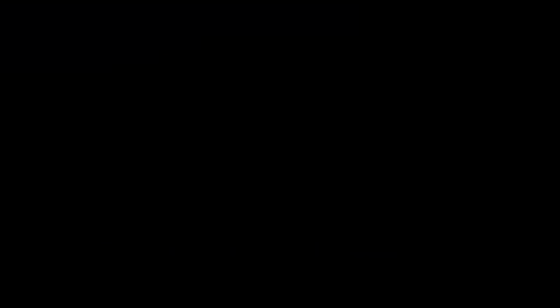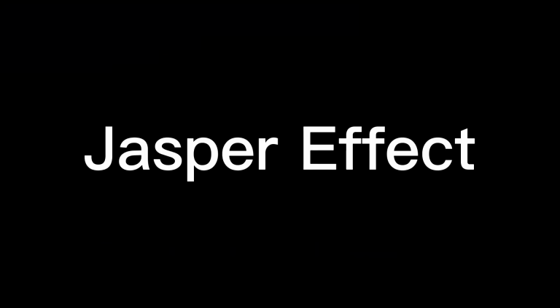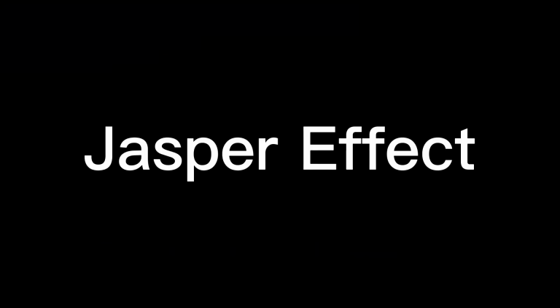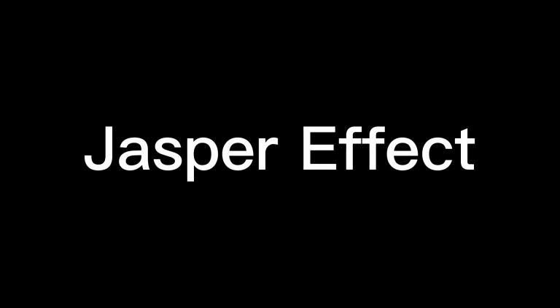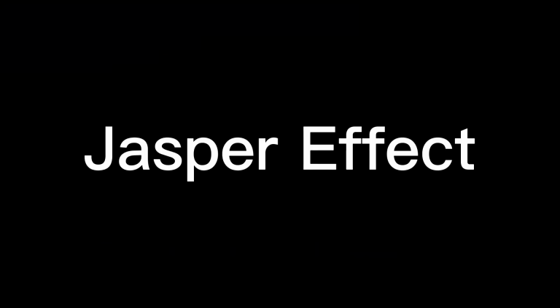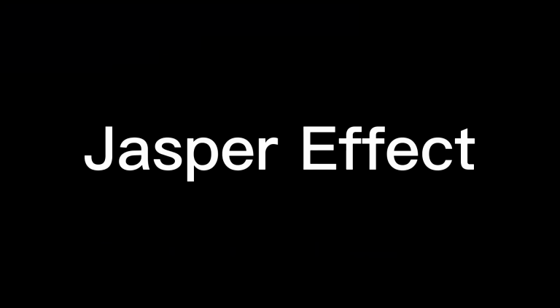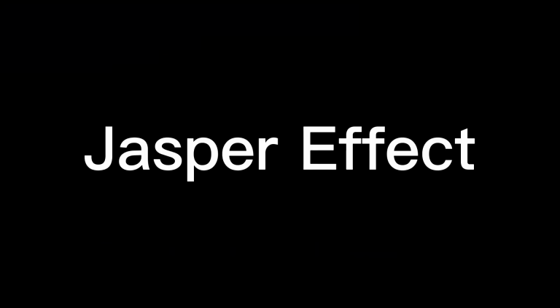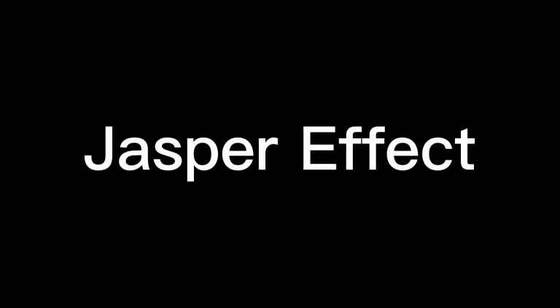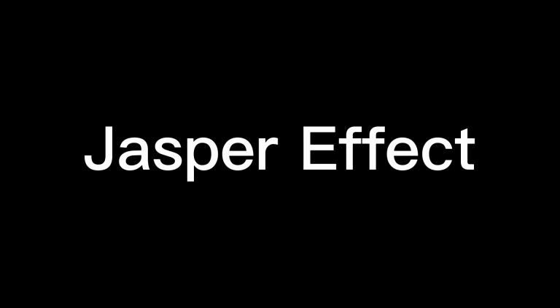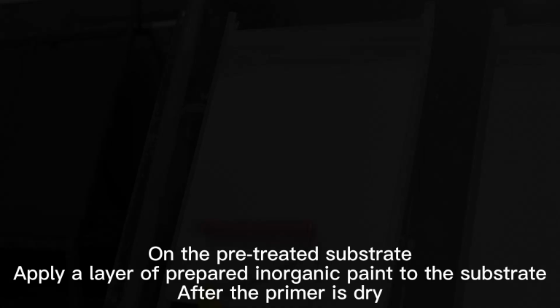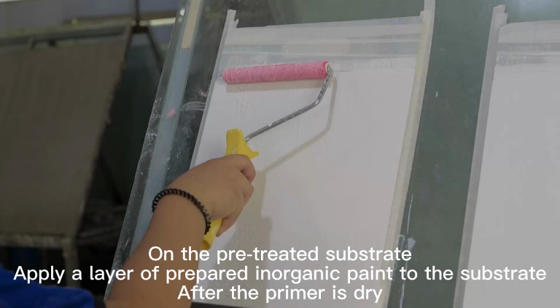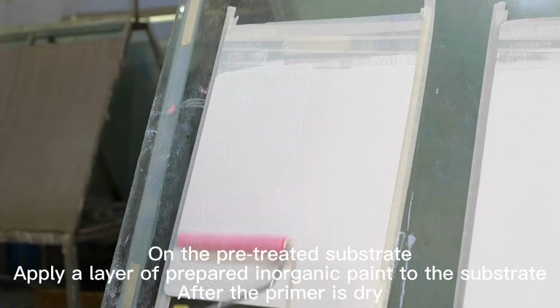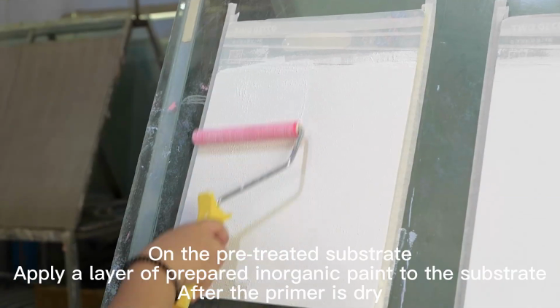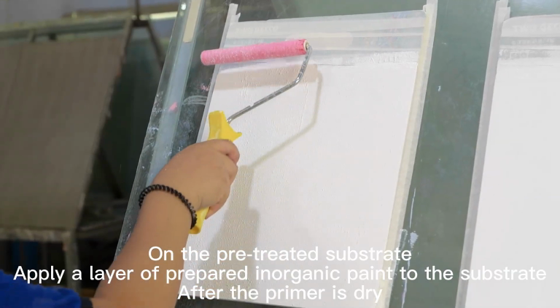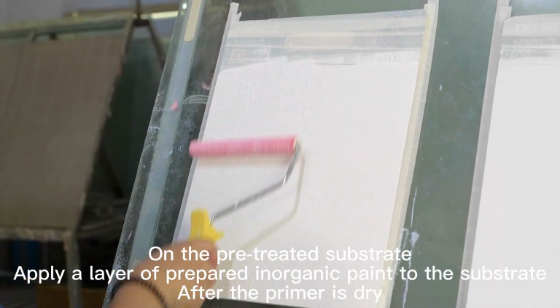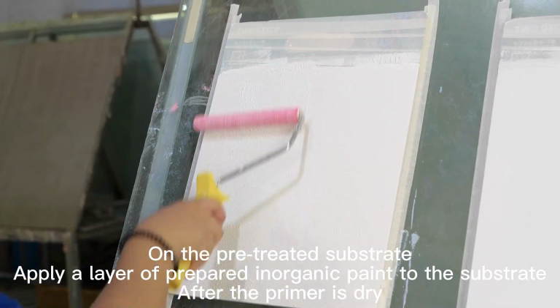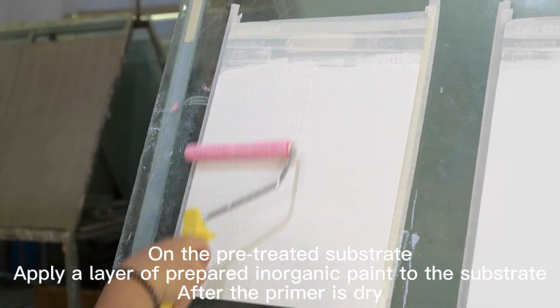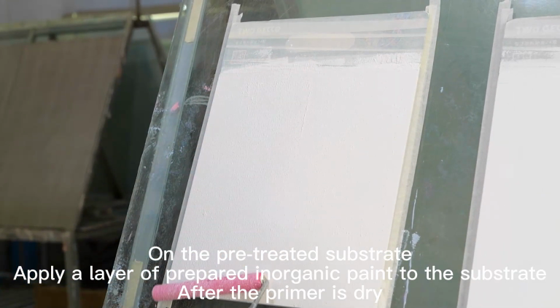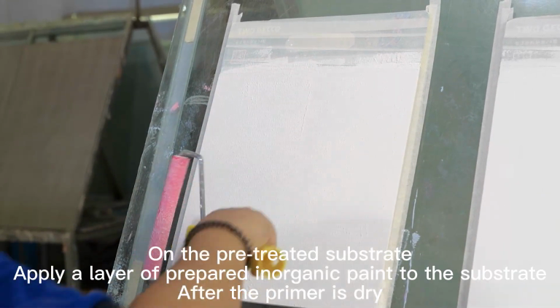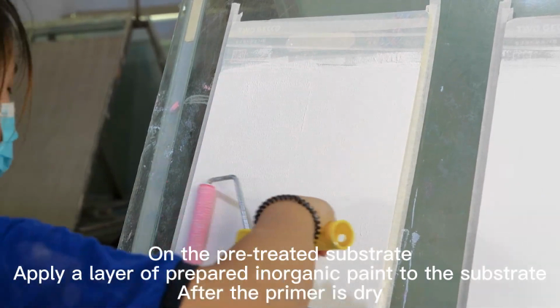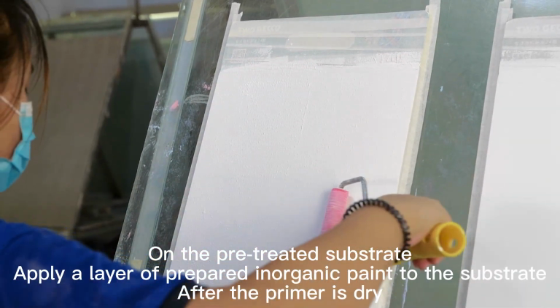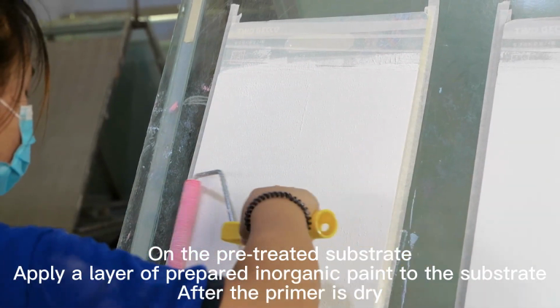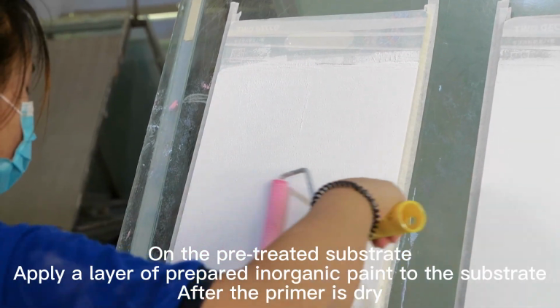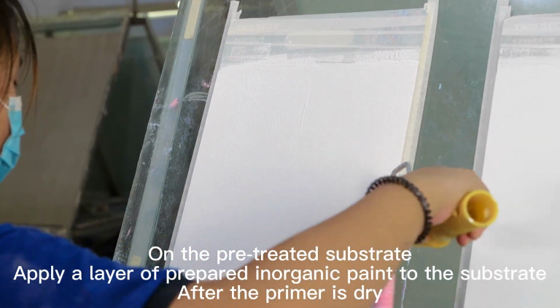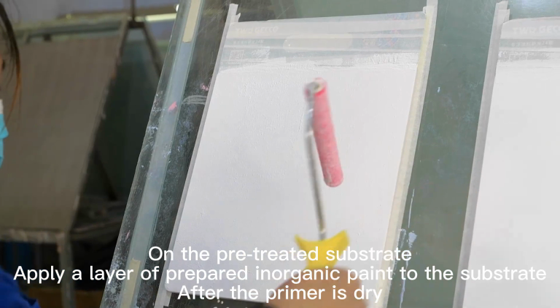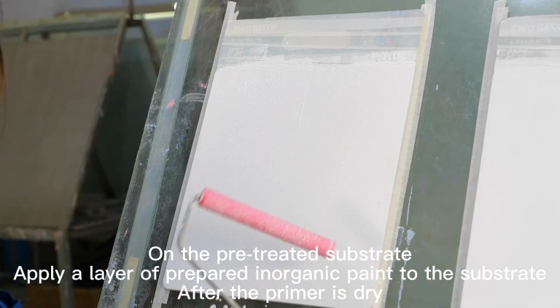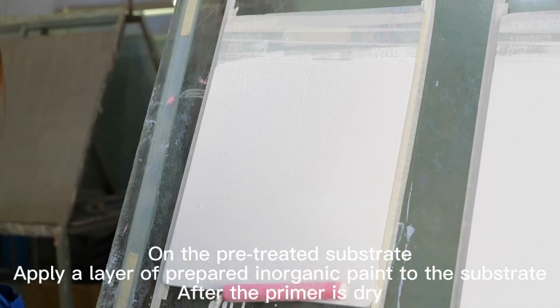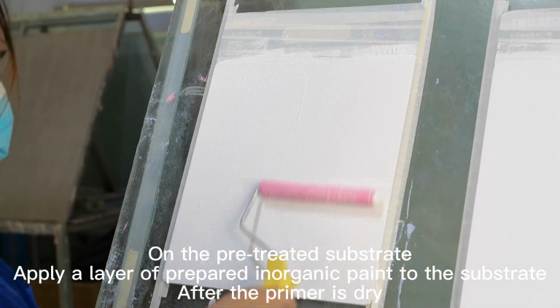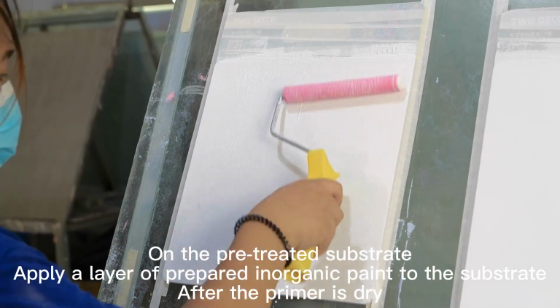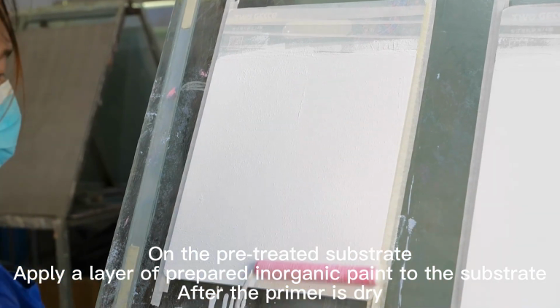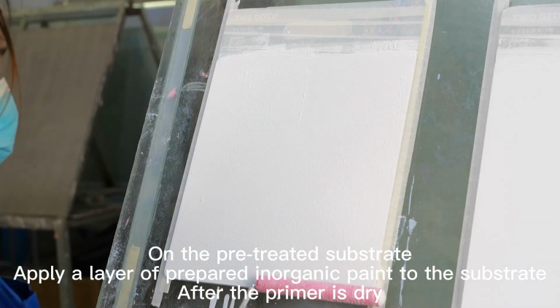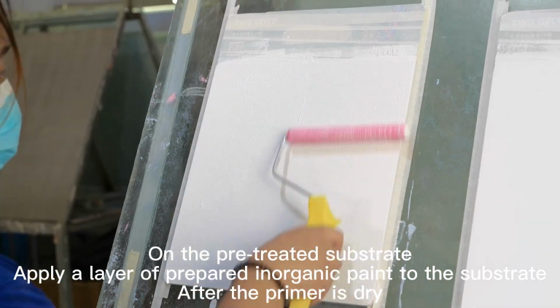Jasper Effect. On the pre-treated substrate, apply a layer of prepared inorganic paint to the substrate after the primer is dry.